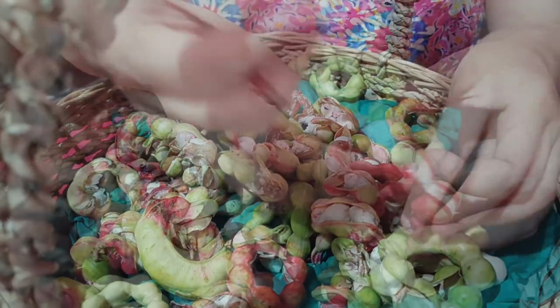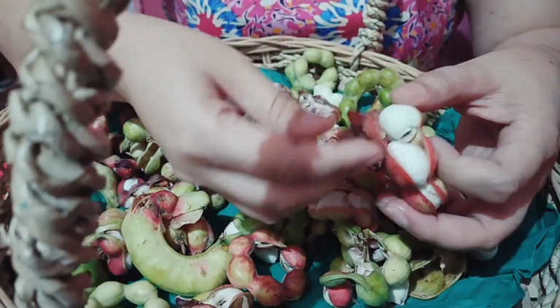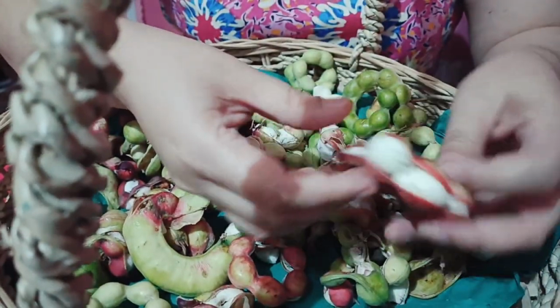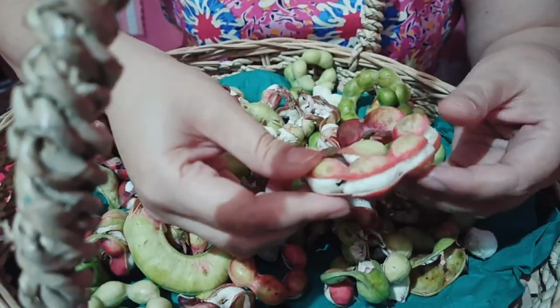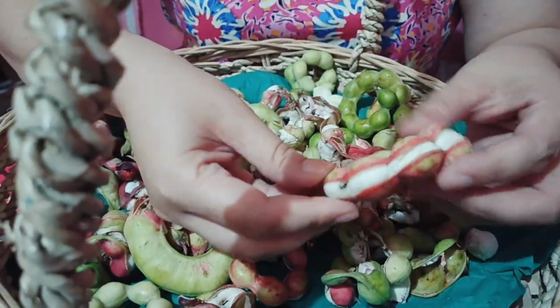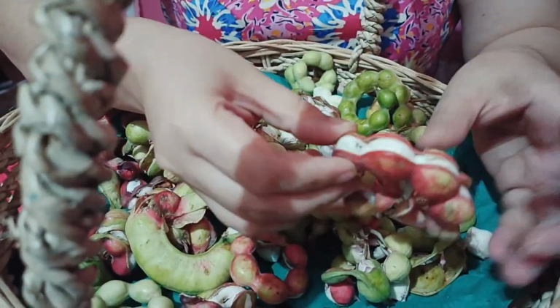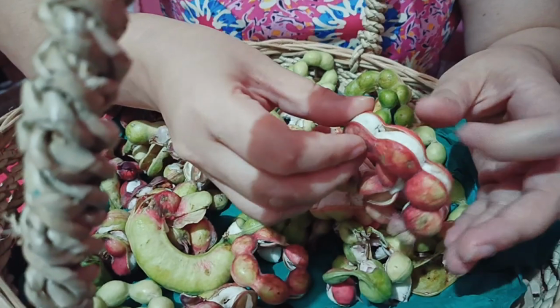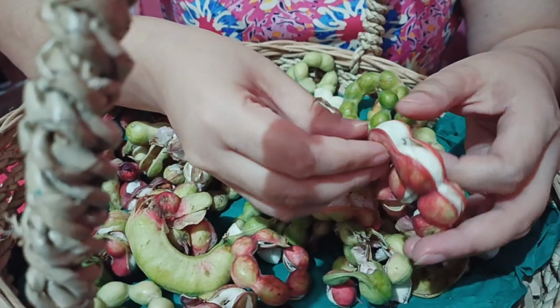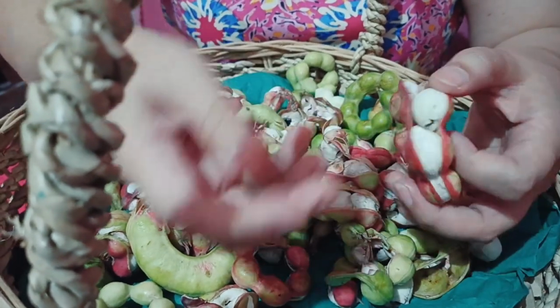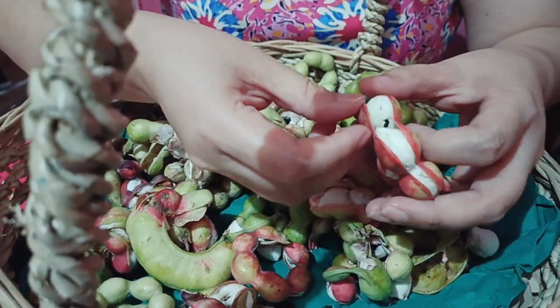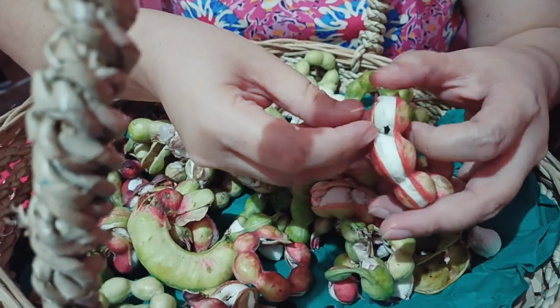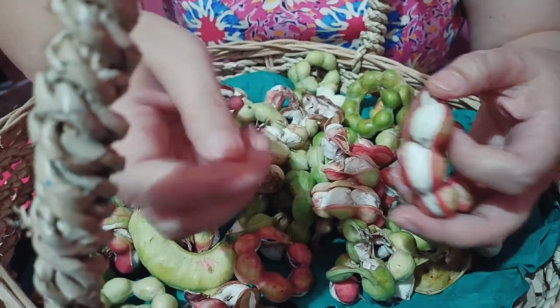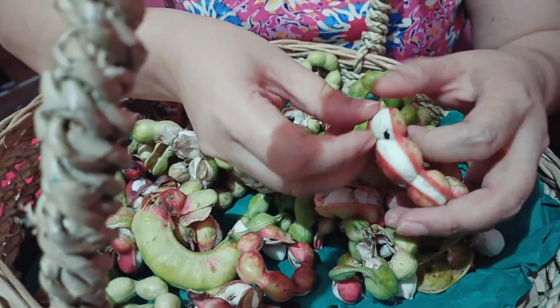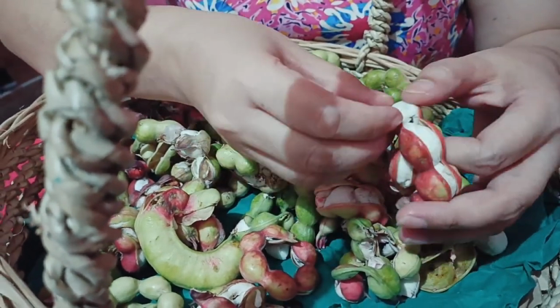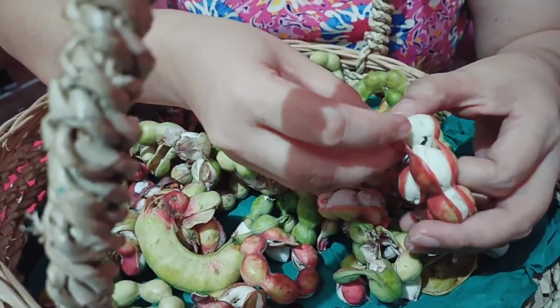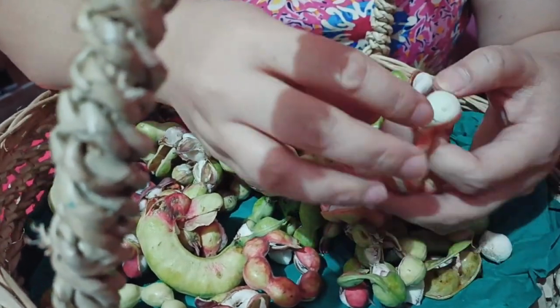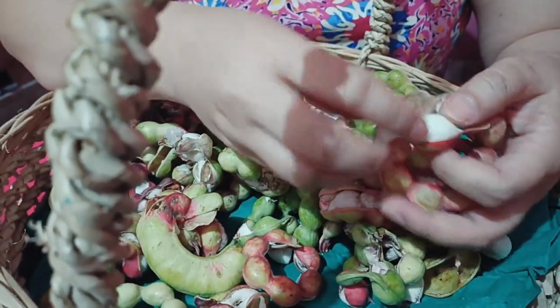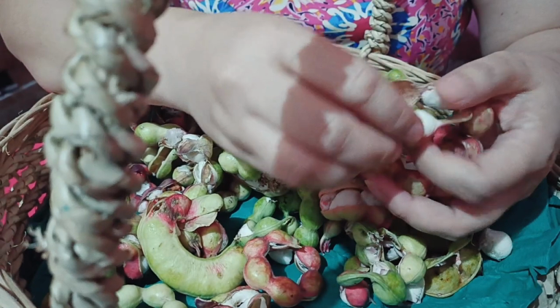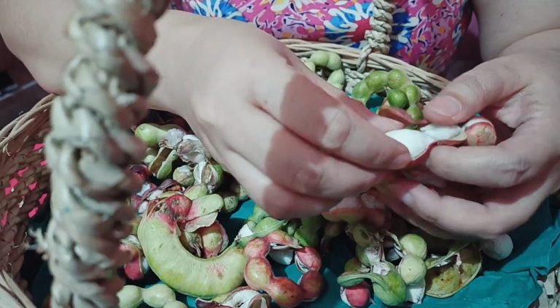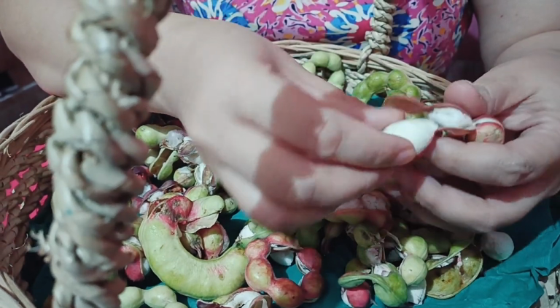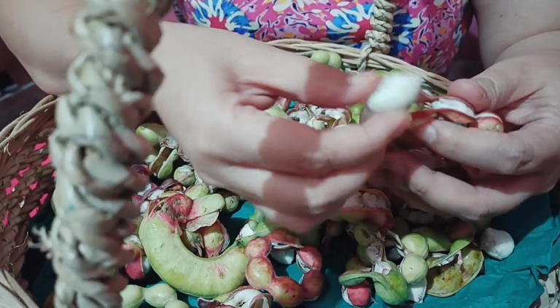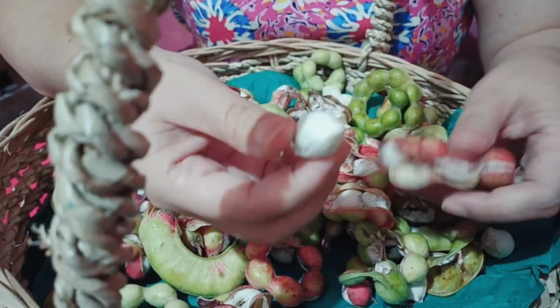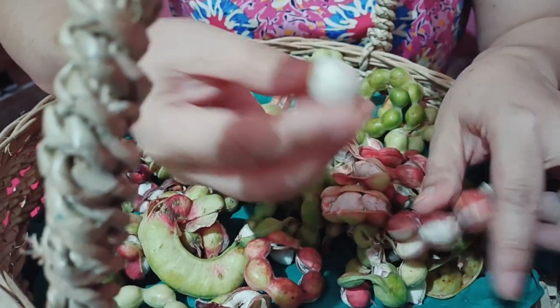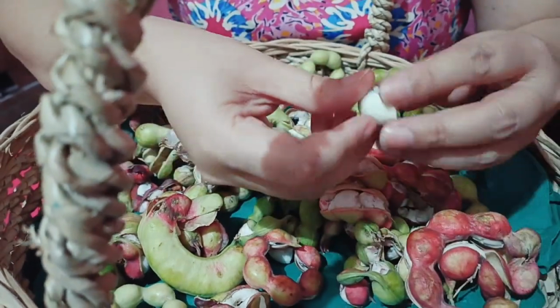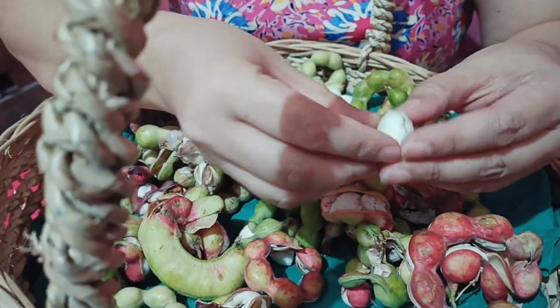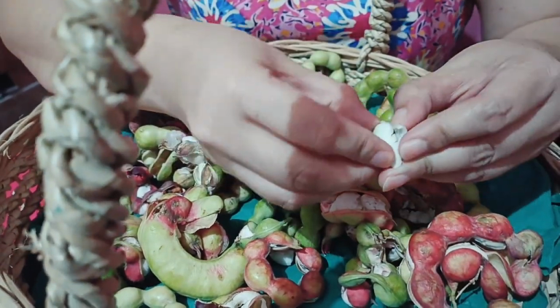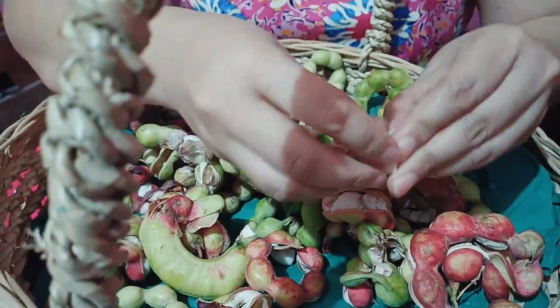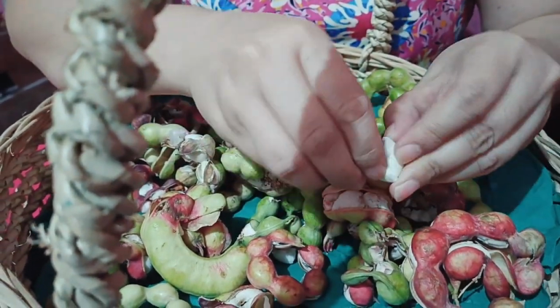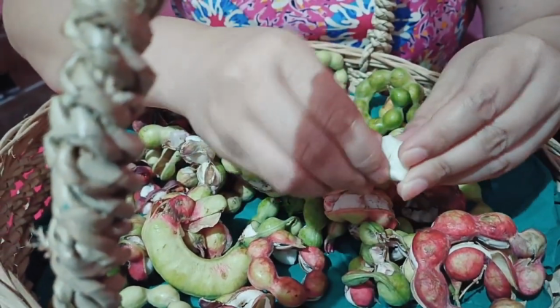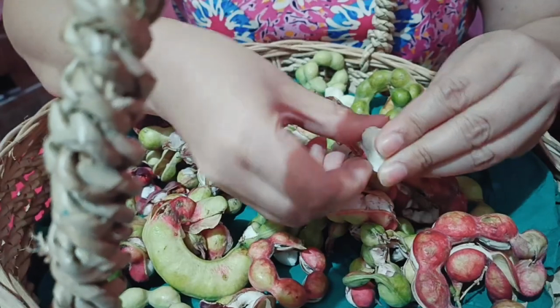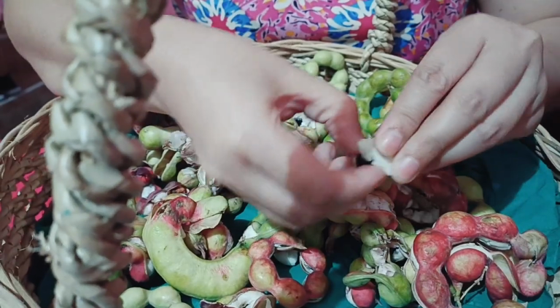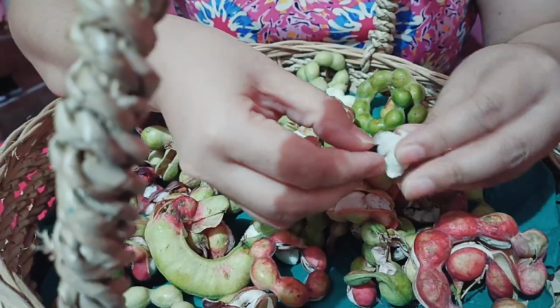Try natin itong red na guys, na open na talaga siya. Kasi ibig sabihin, hinog na talaga siya. So matamis na ito guys. Tanggalin din natin yung kanyang pinakalaman — itong white na to, kasi open na siya. Tanggalin natin yung kanyang buto sa loob, kanyang seeds. You have to remove them.